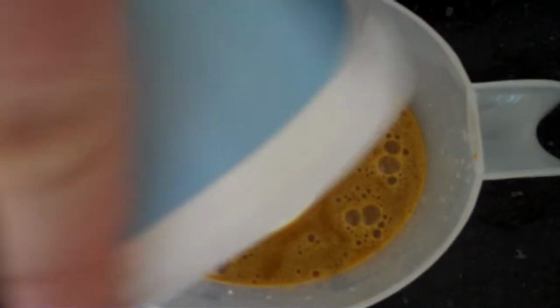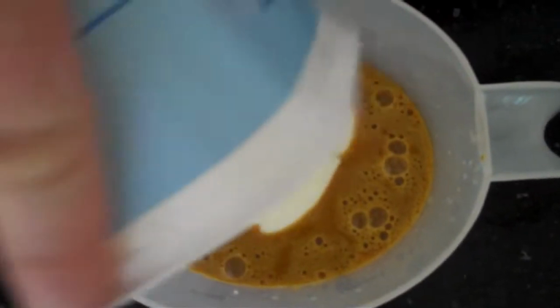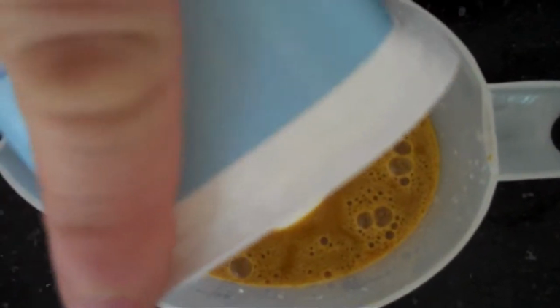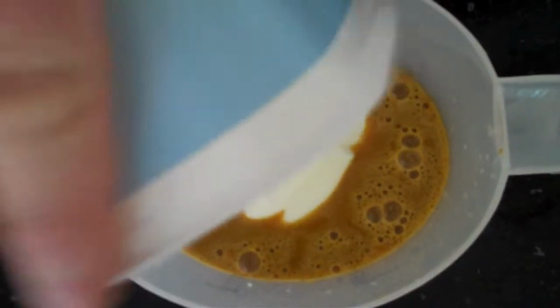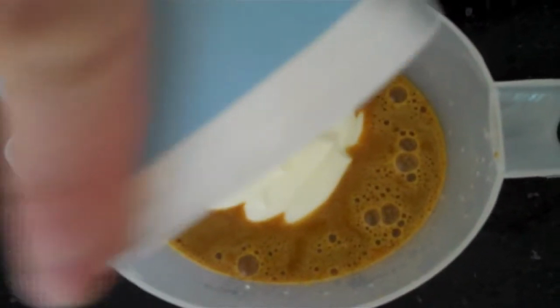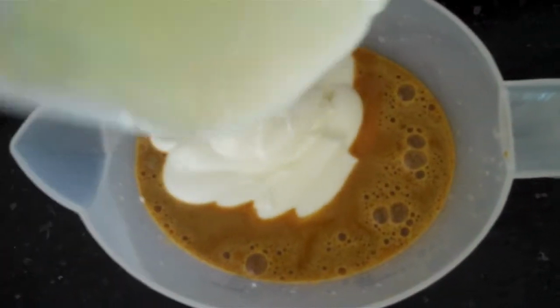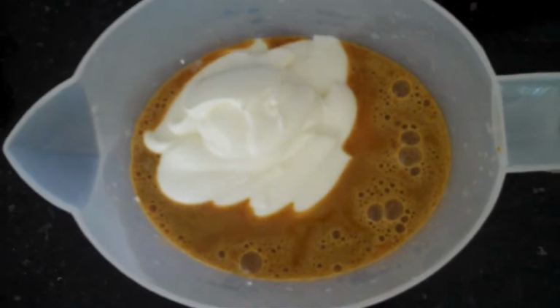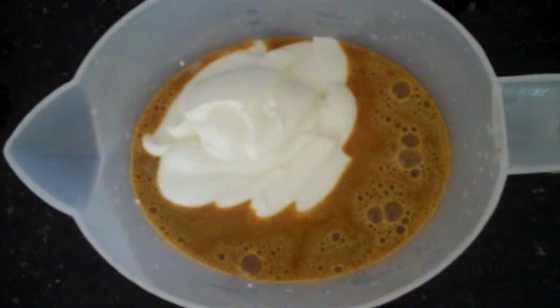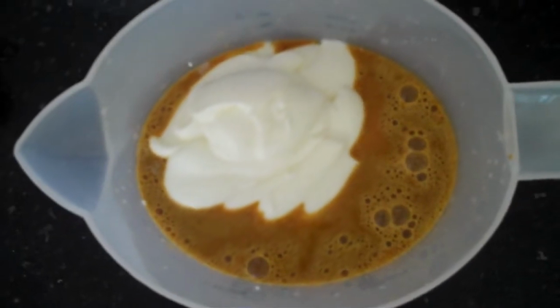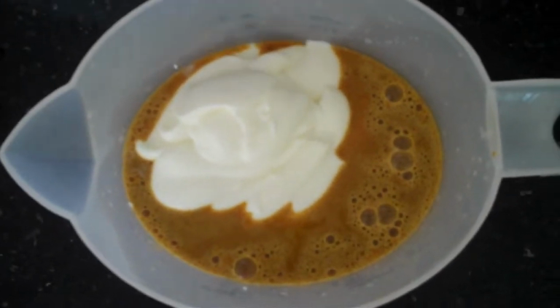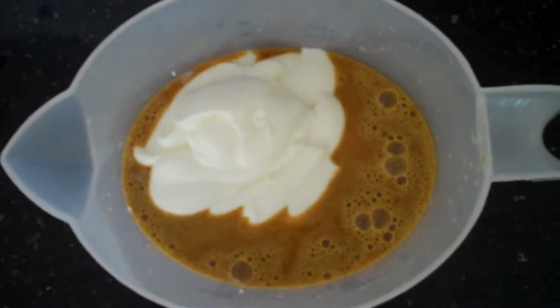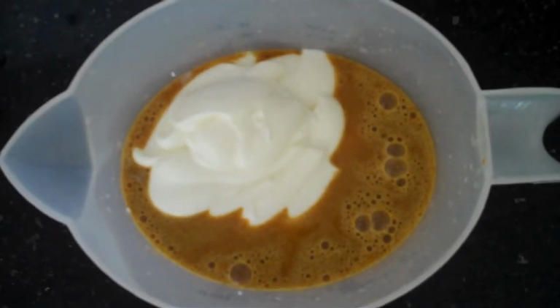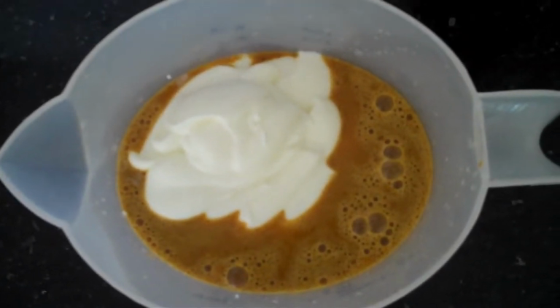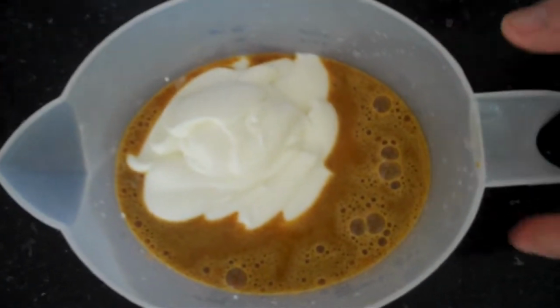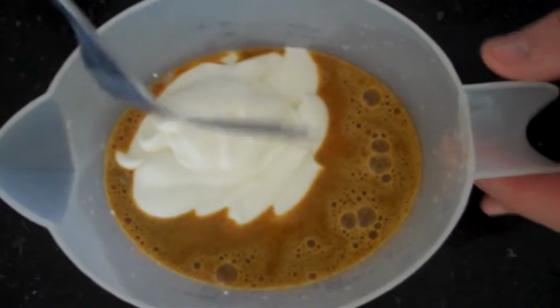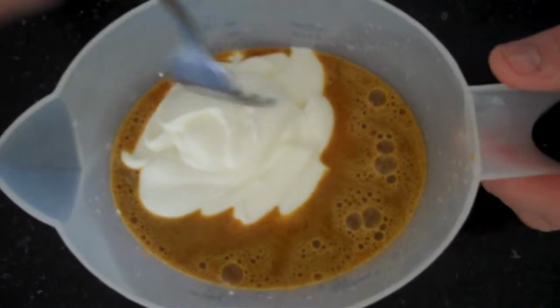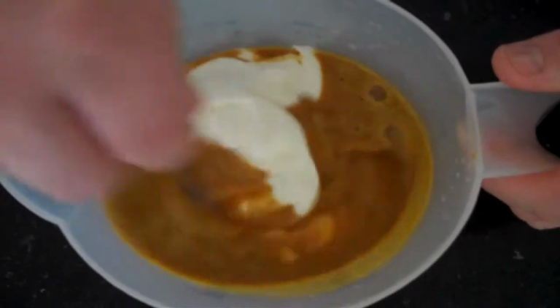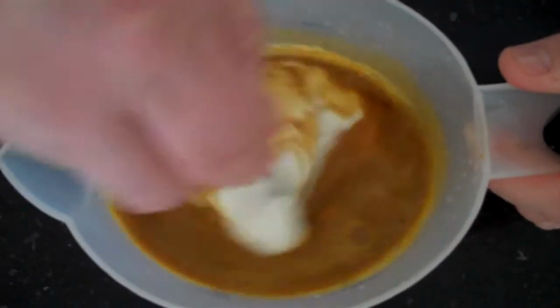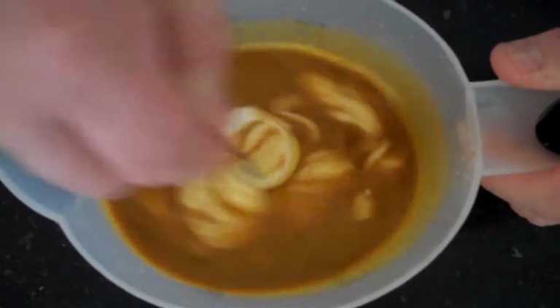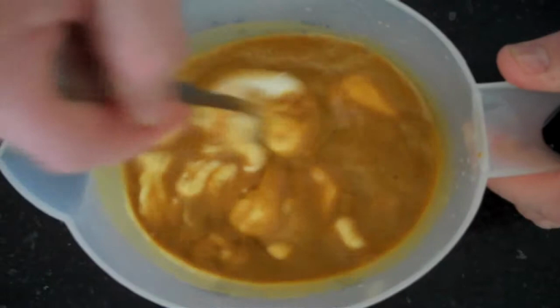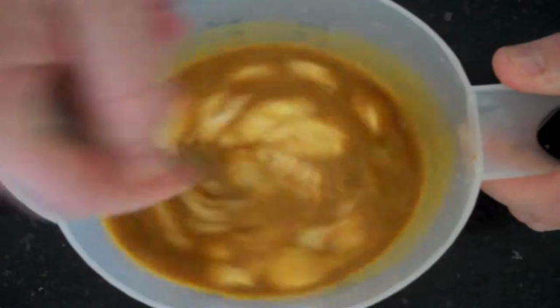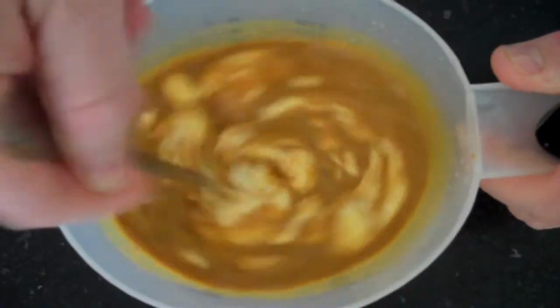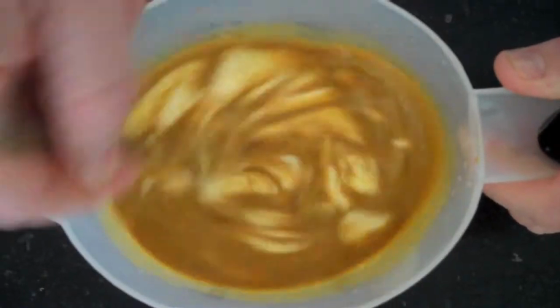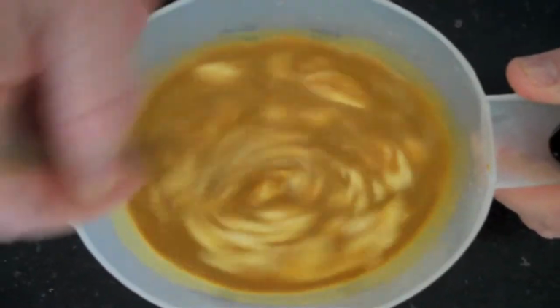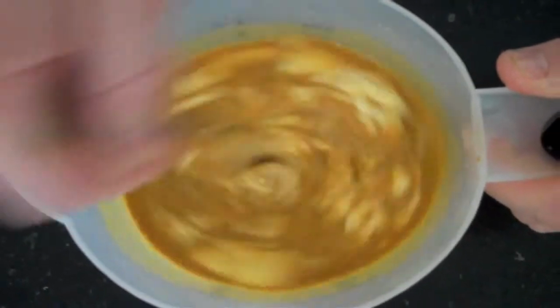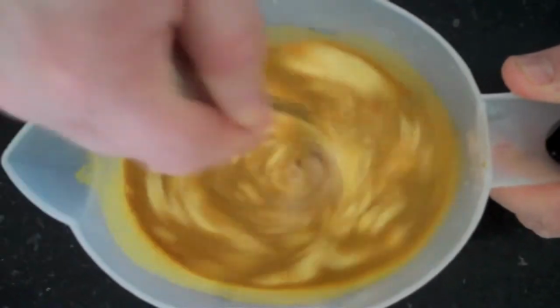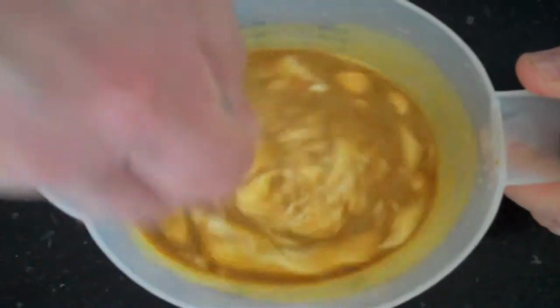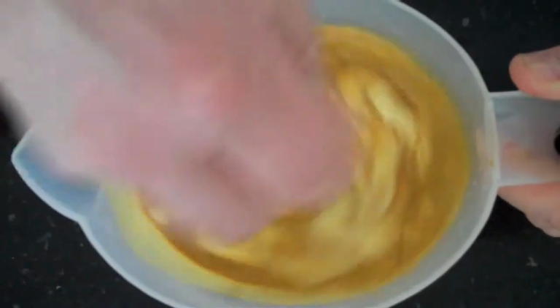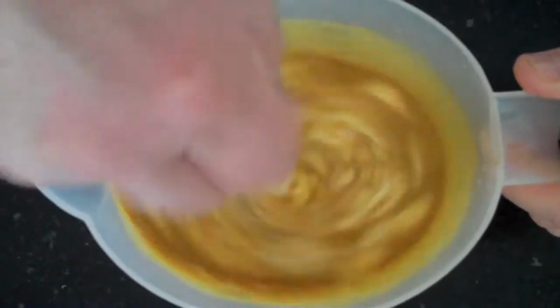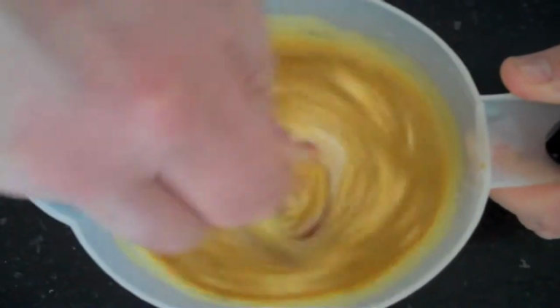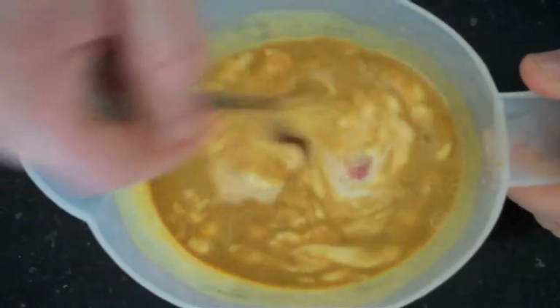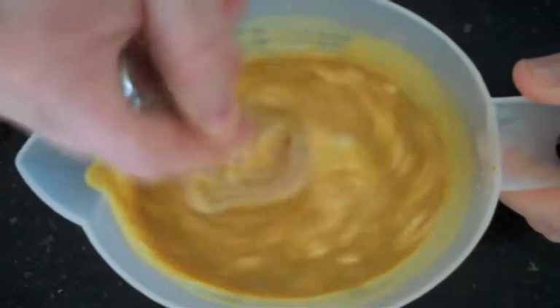And some natural yogurt. You really want a live natural yogurt, because it's the bacteria in the yogurt that will help to tenderize the meat. Just mix that up with a fork or a whisk — whatever you've got.